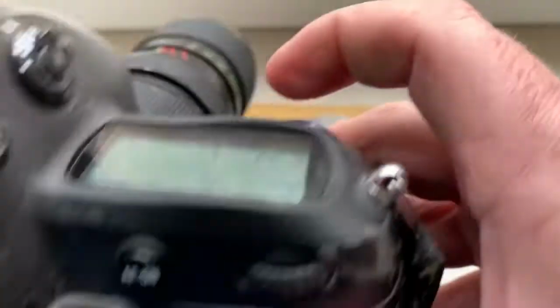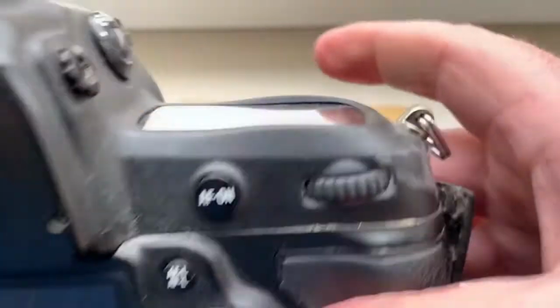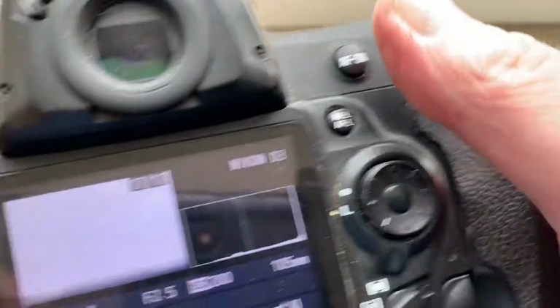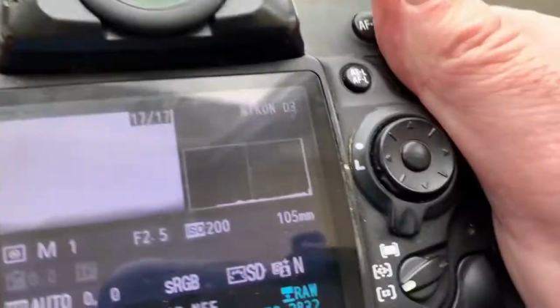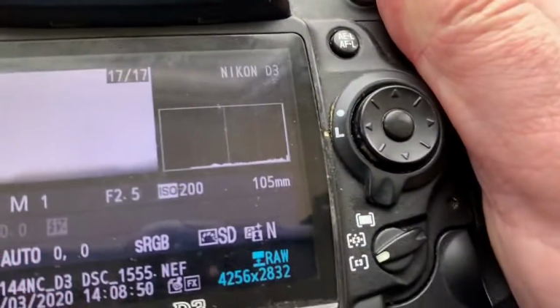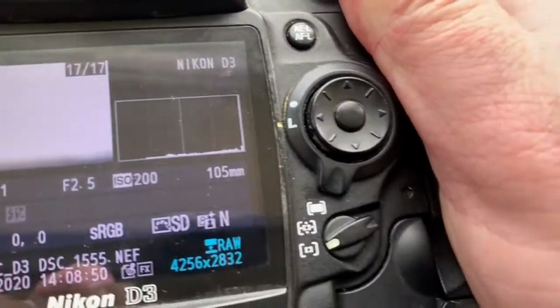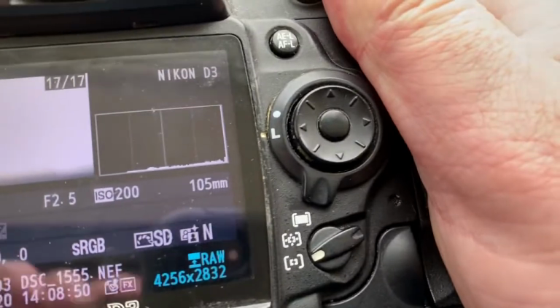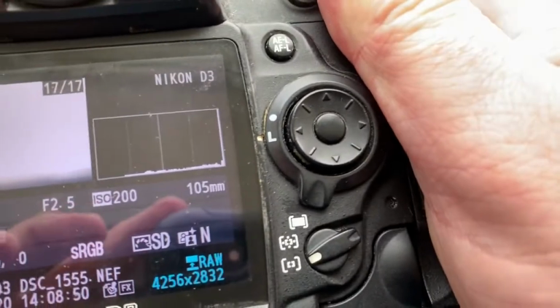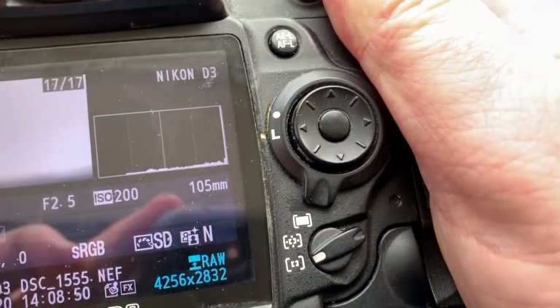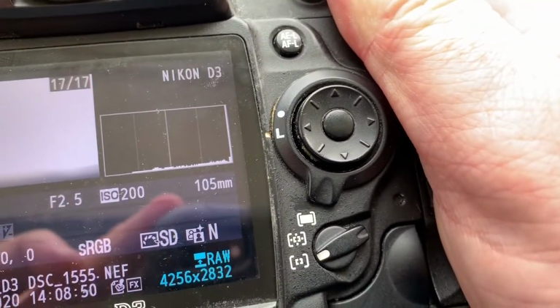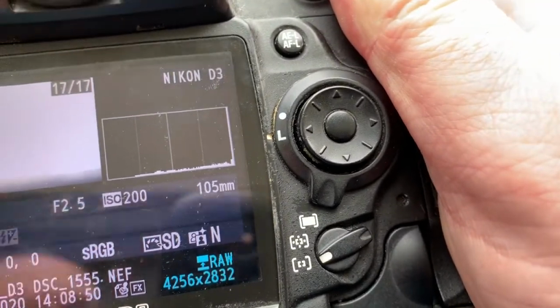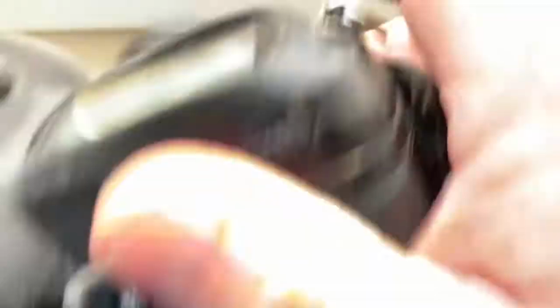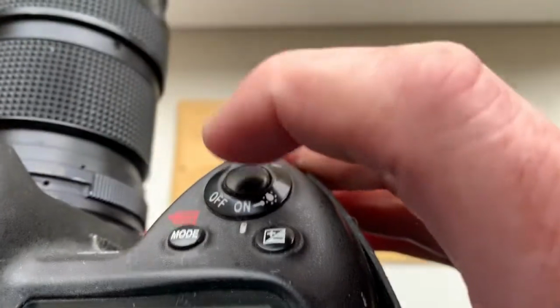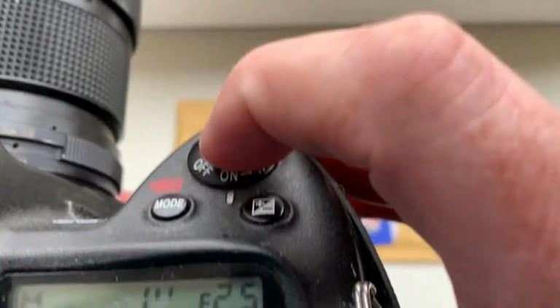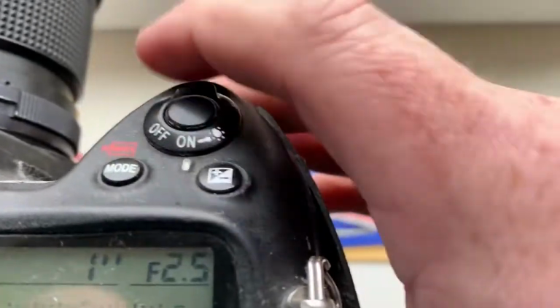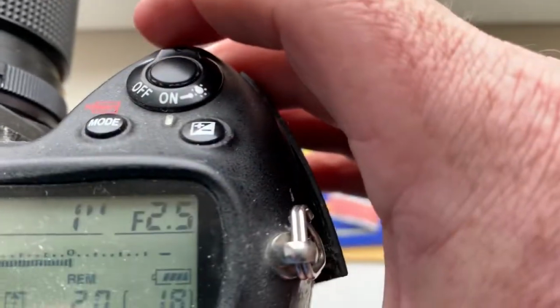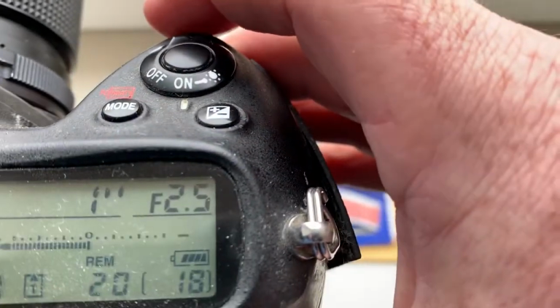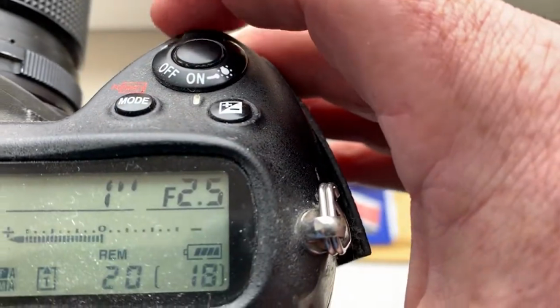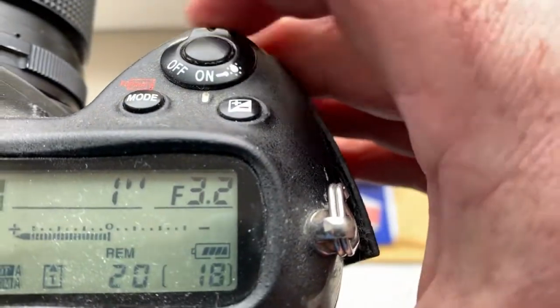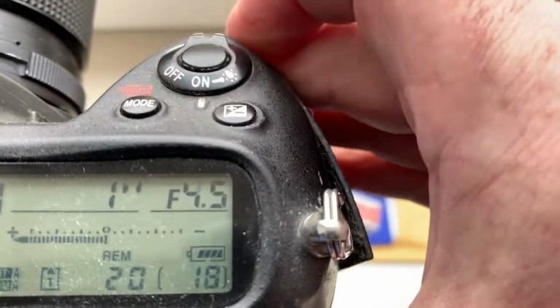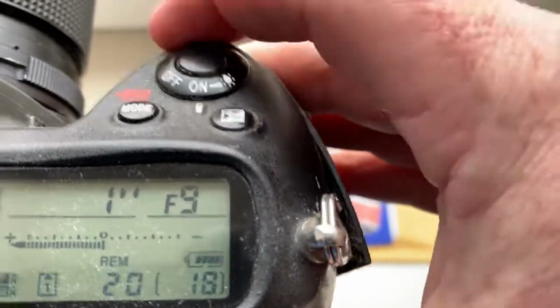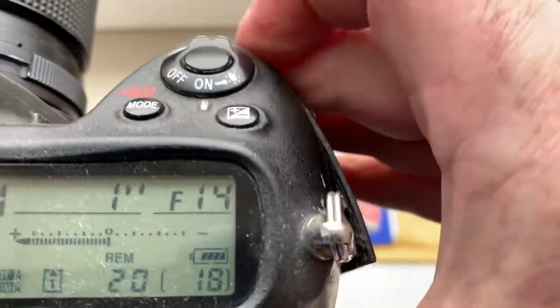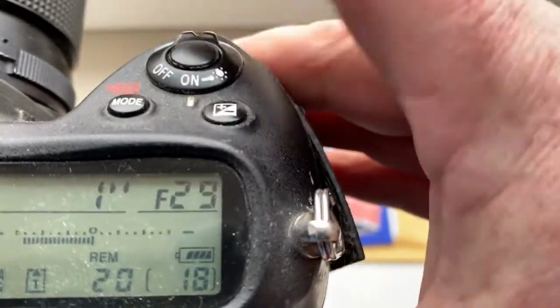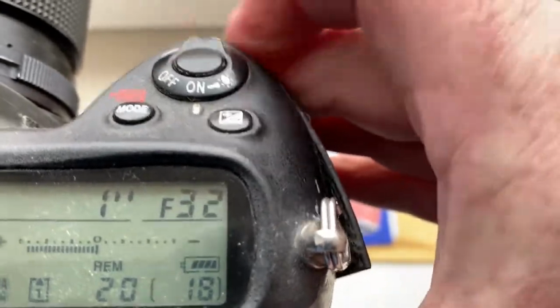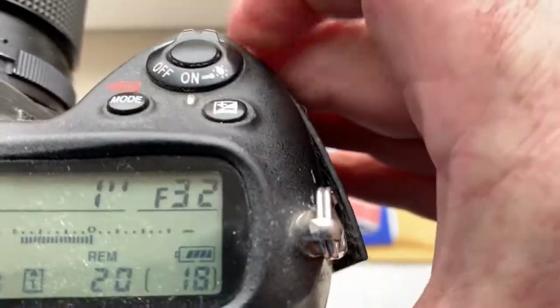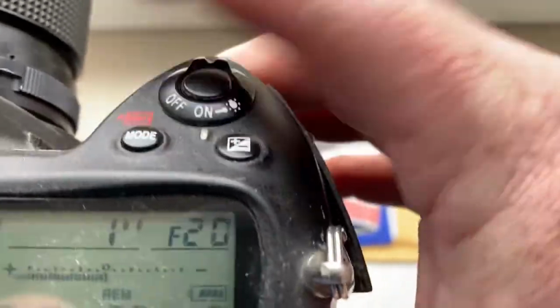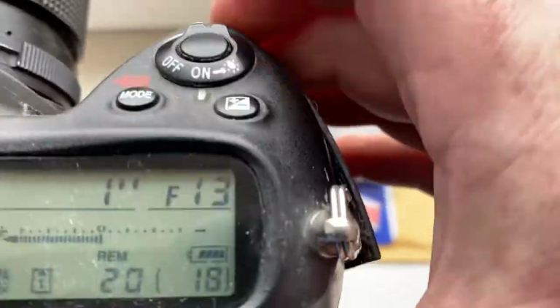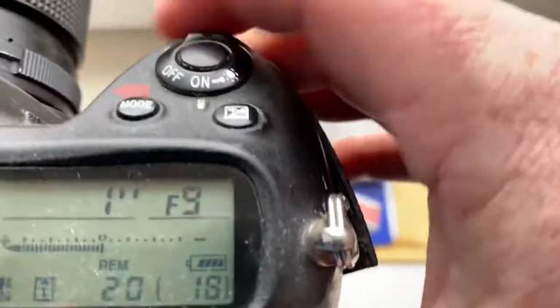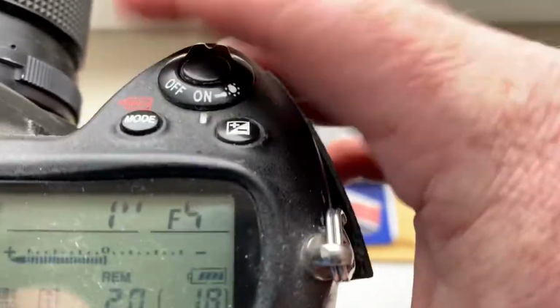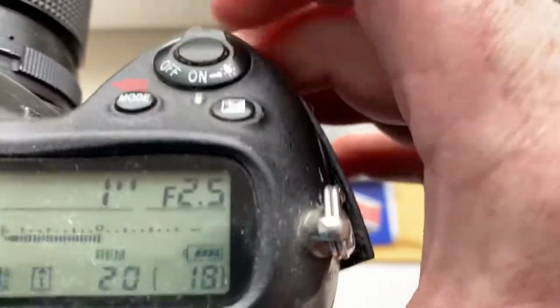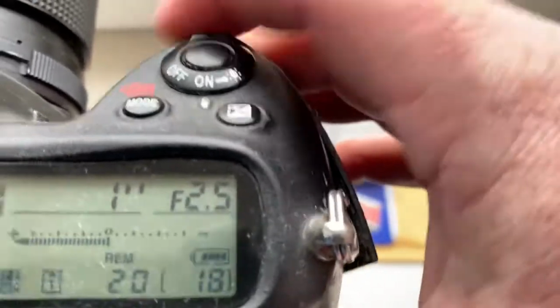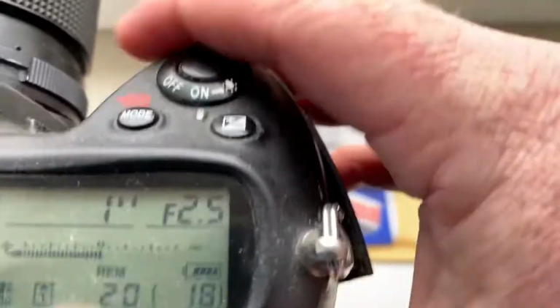Look, the pre-programmed focal length is 105 millimeter, aperture range from 2.5 to 32, and focus trap mode is on.